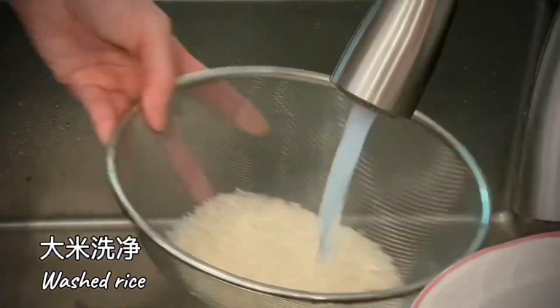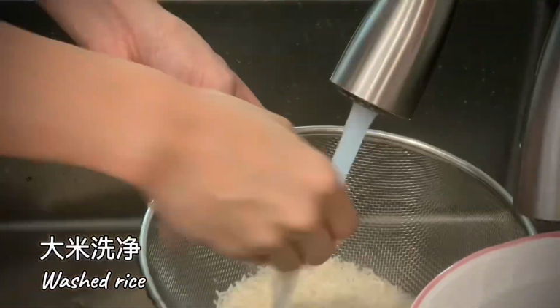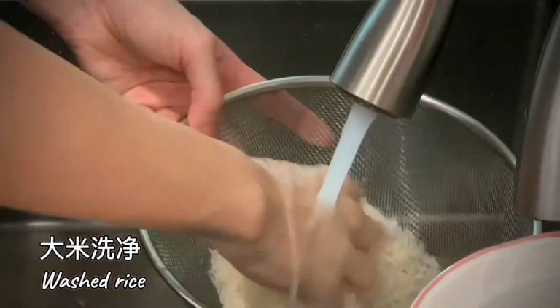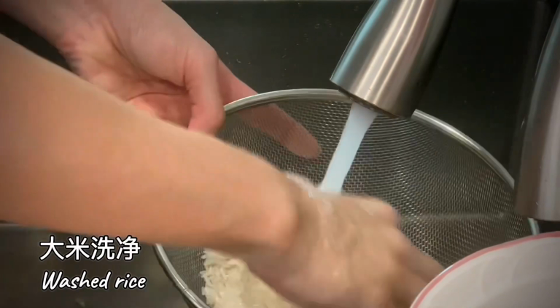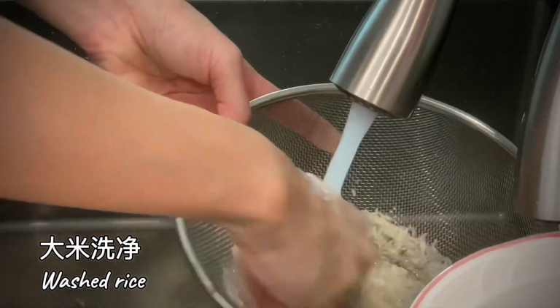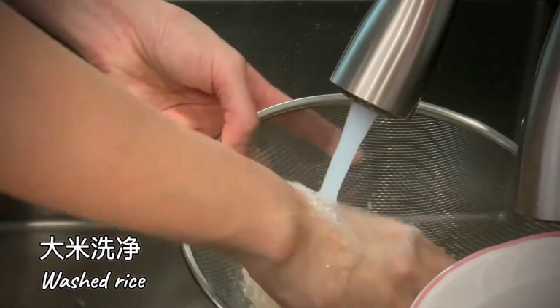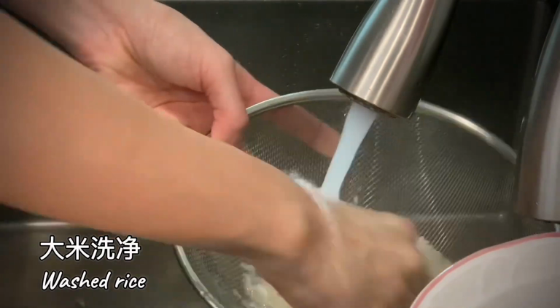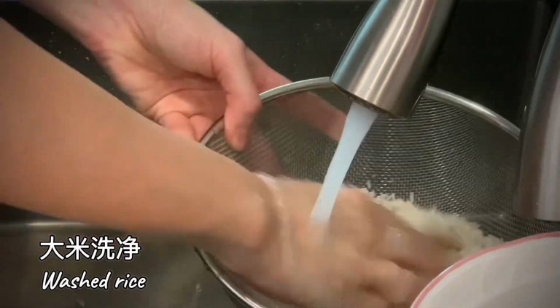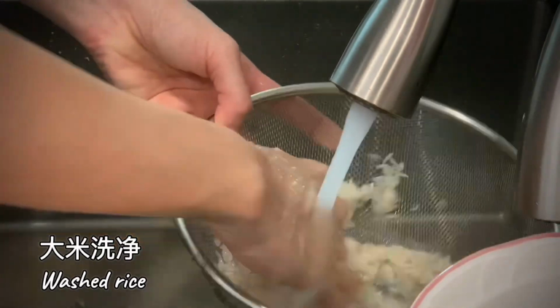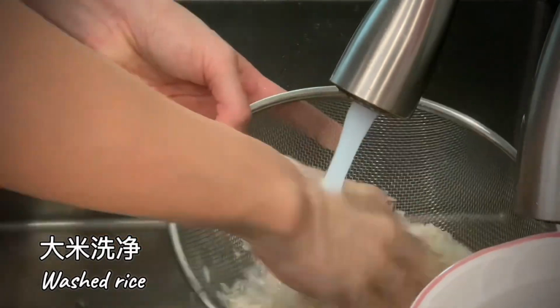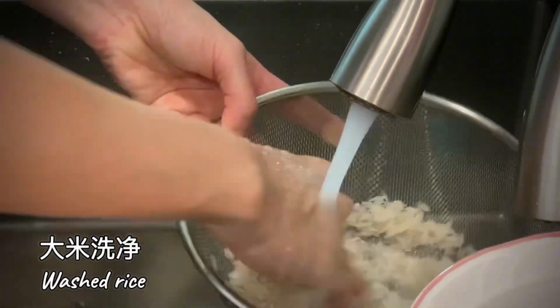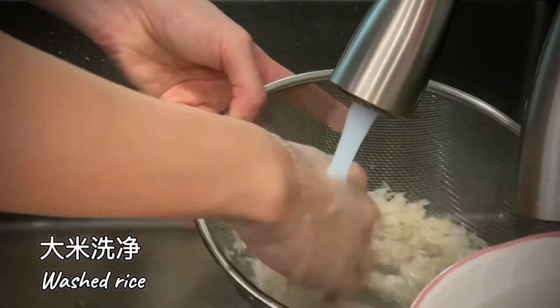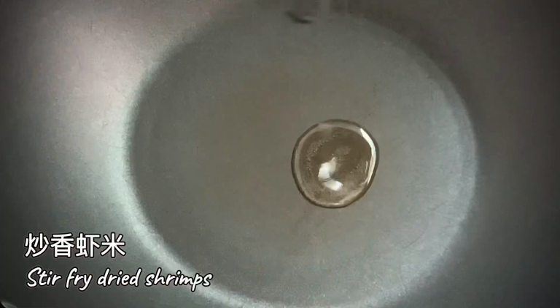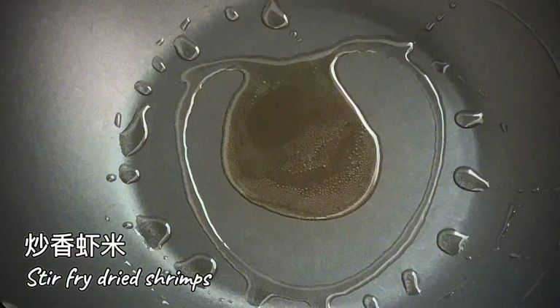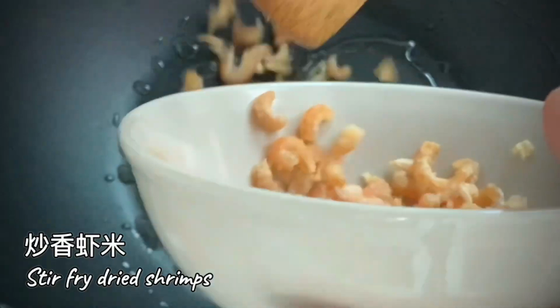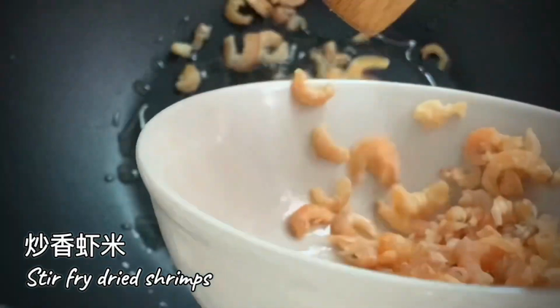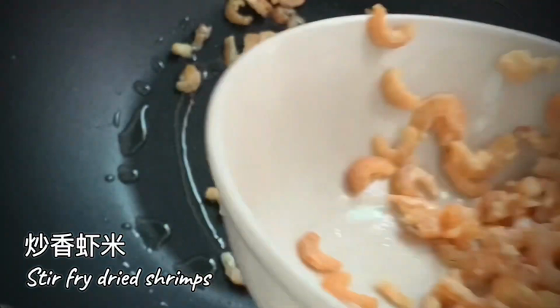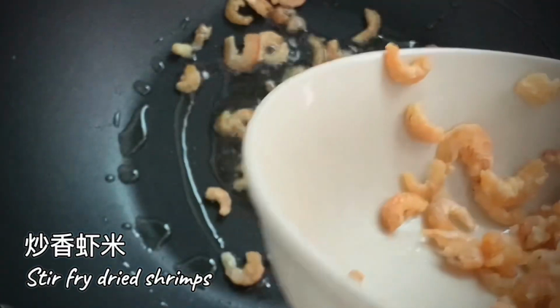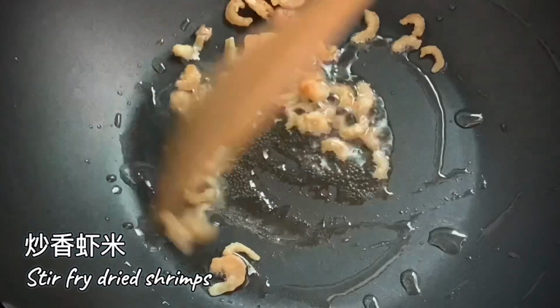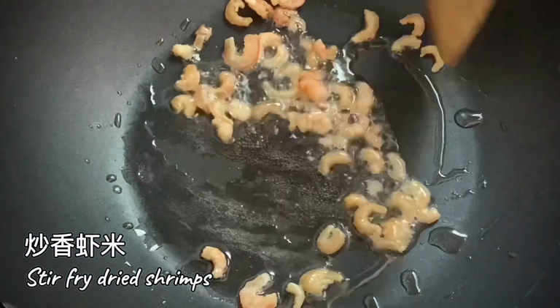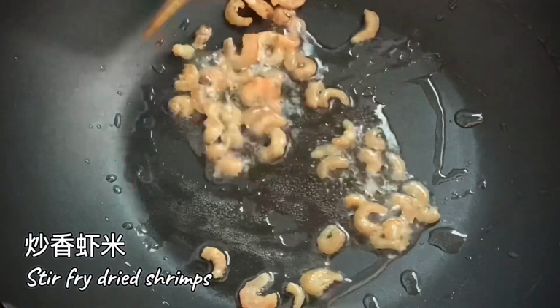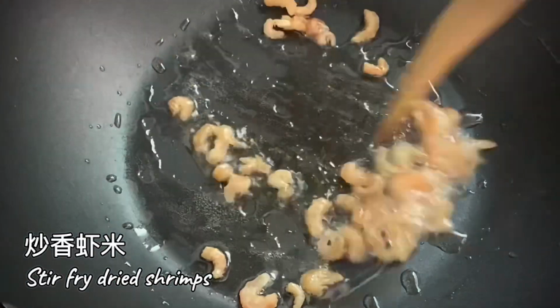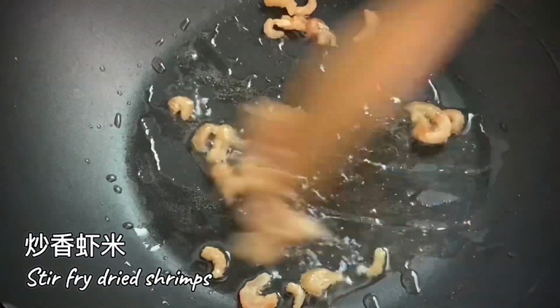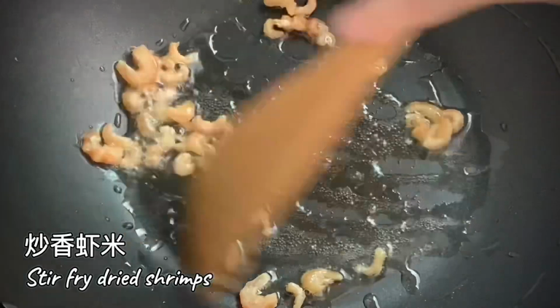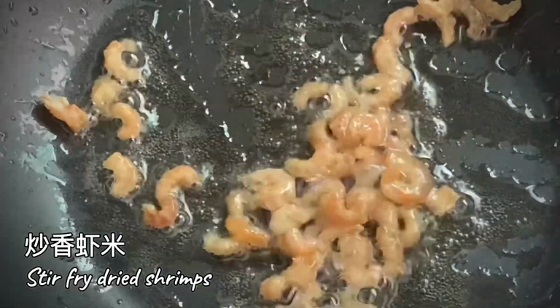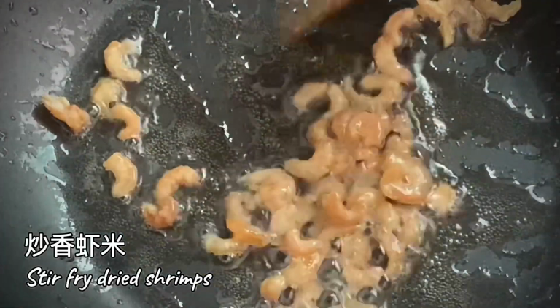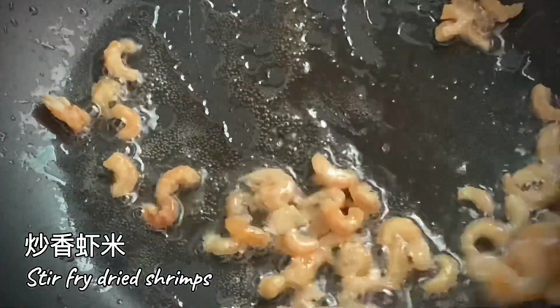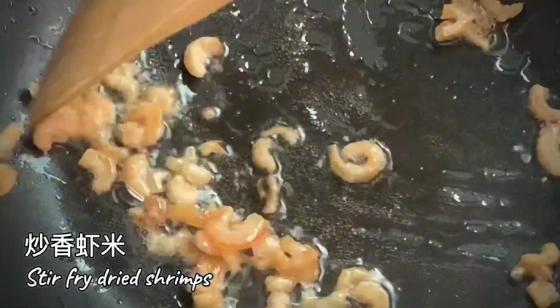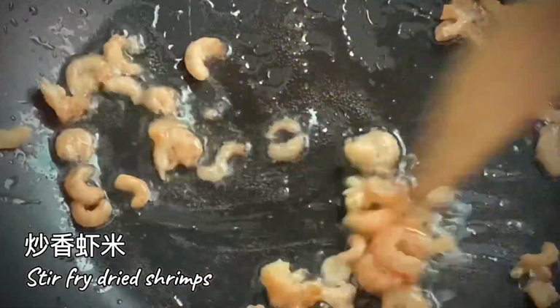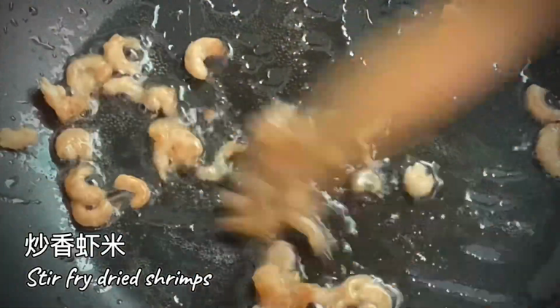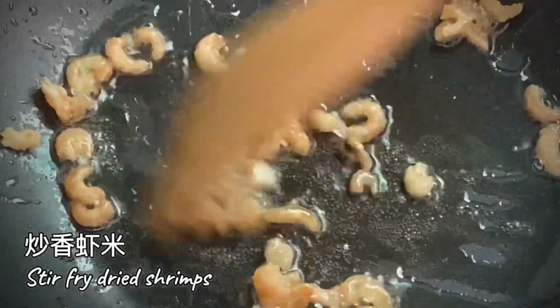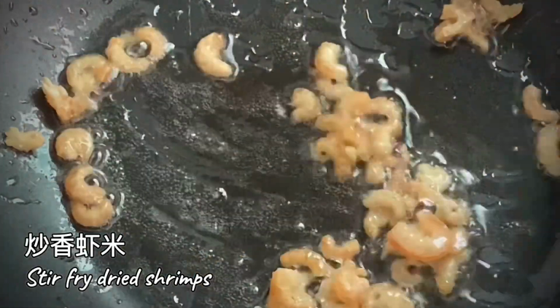Wash rice, drain and set aside. Stir fry dried shrimp with chopped garlic until aromatic.